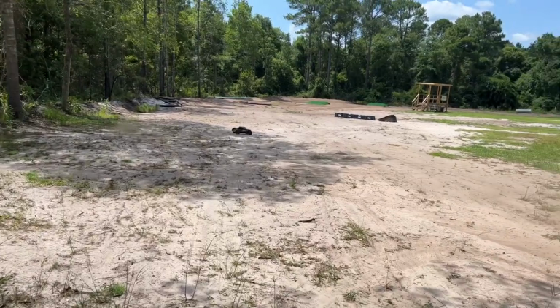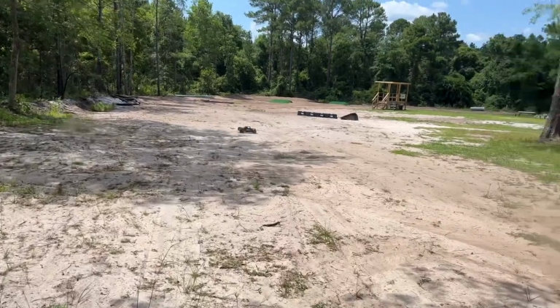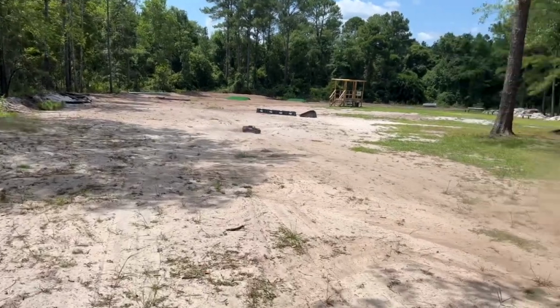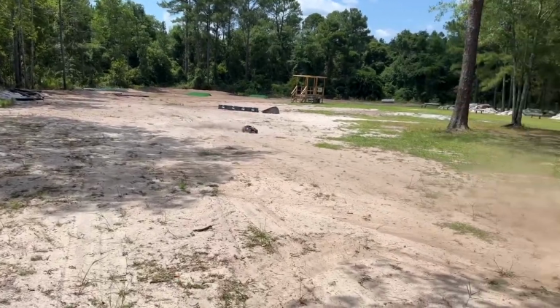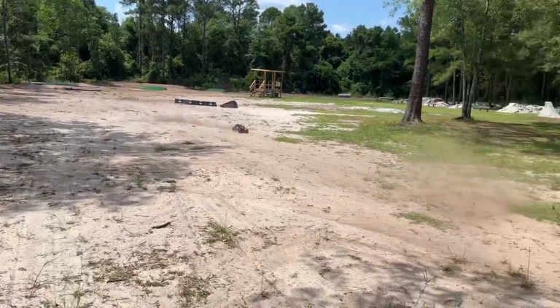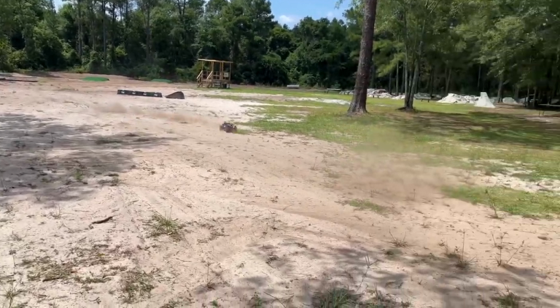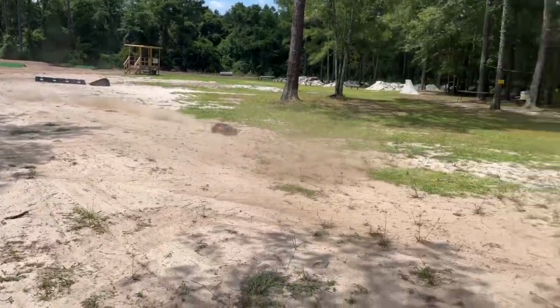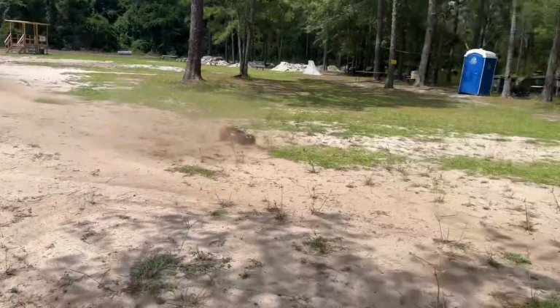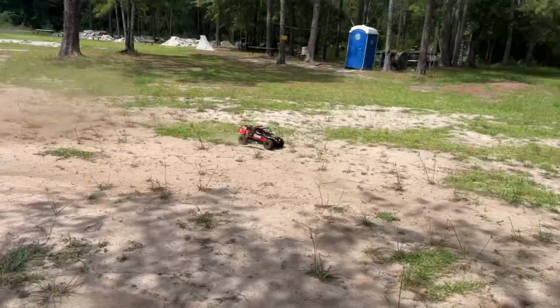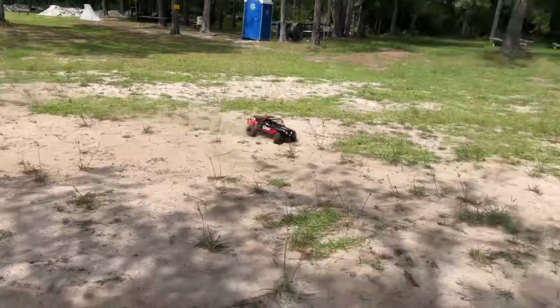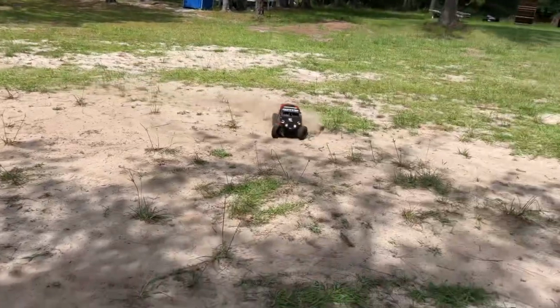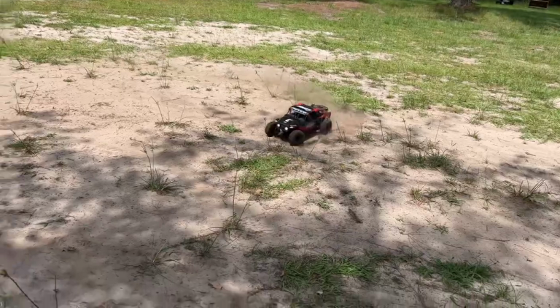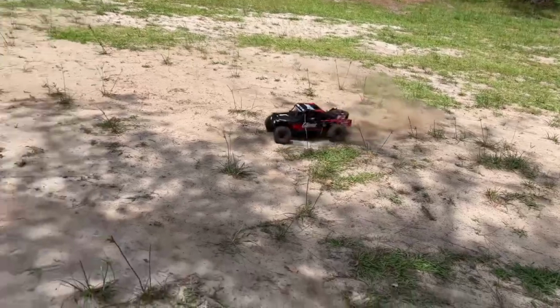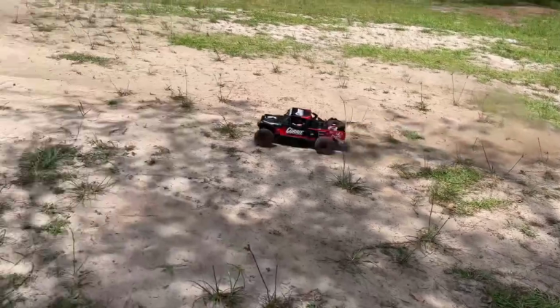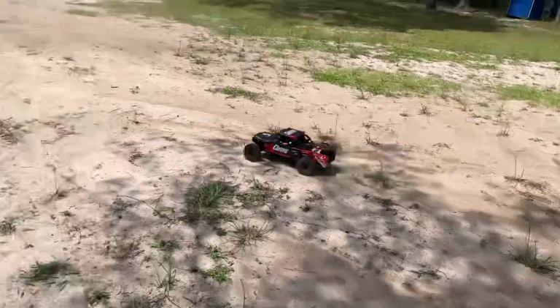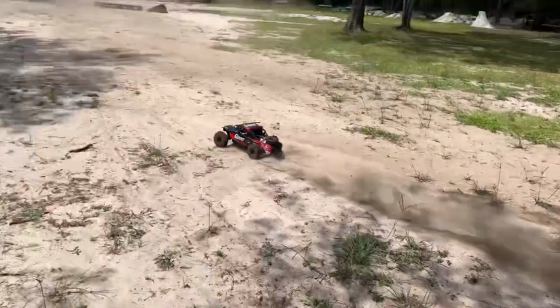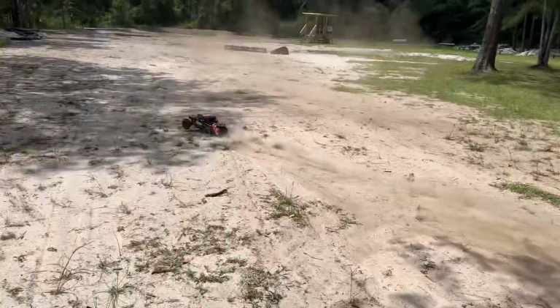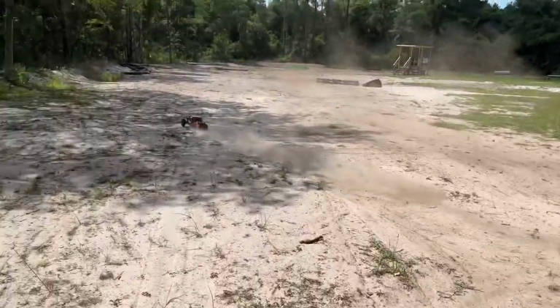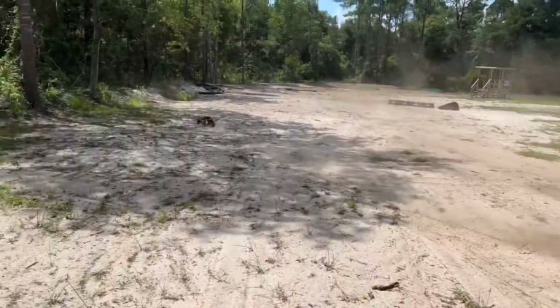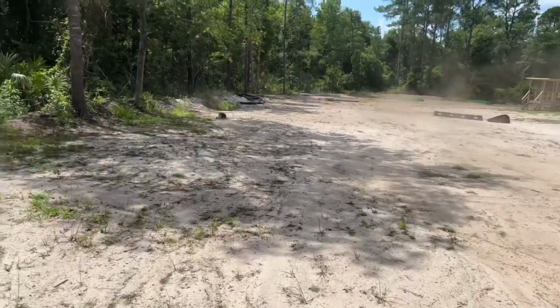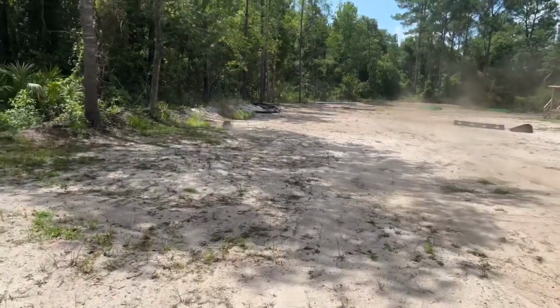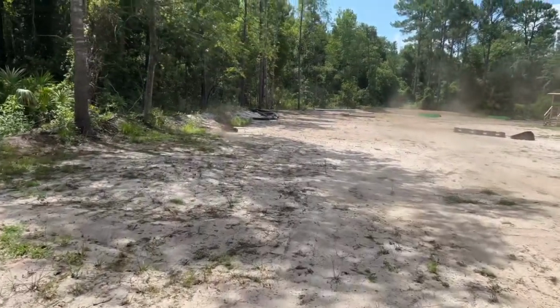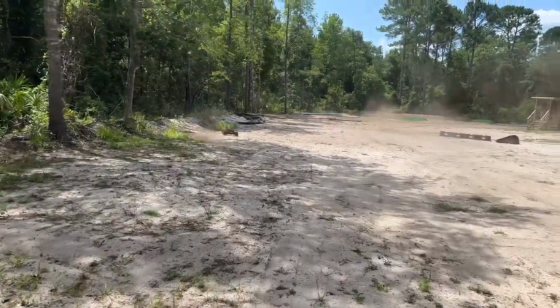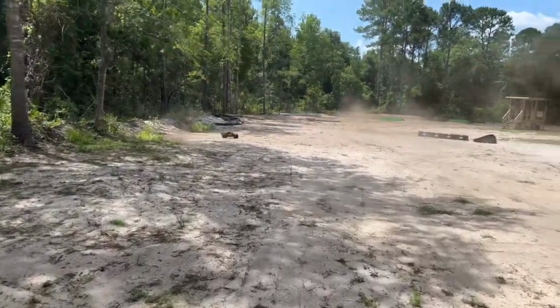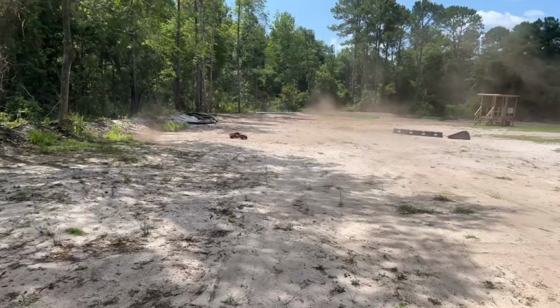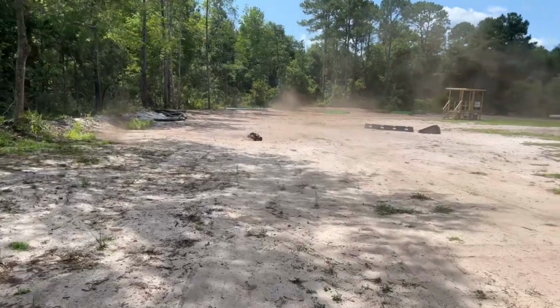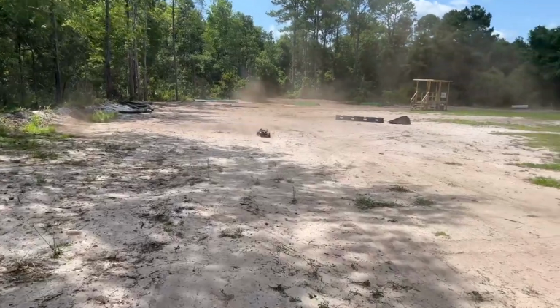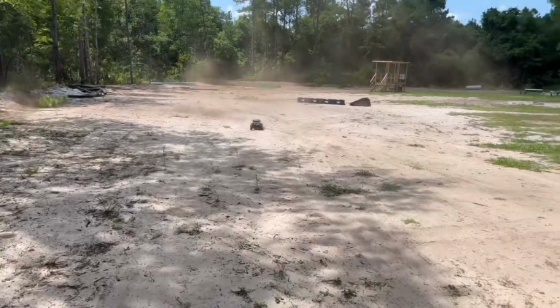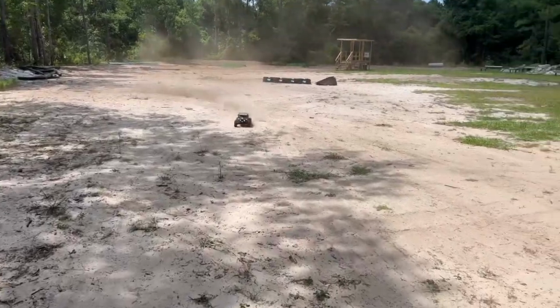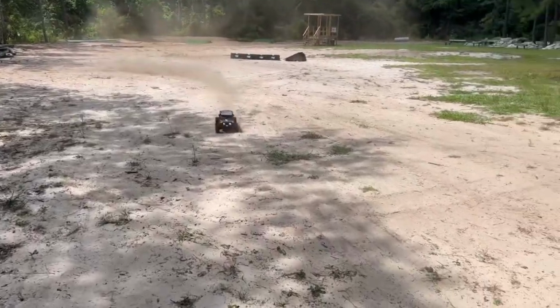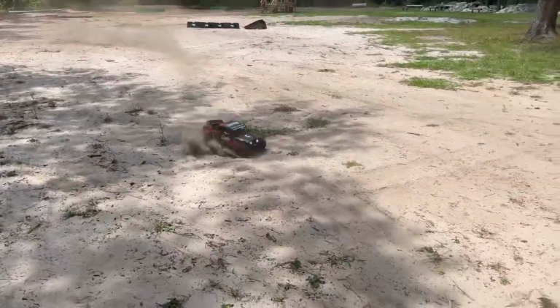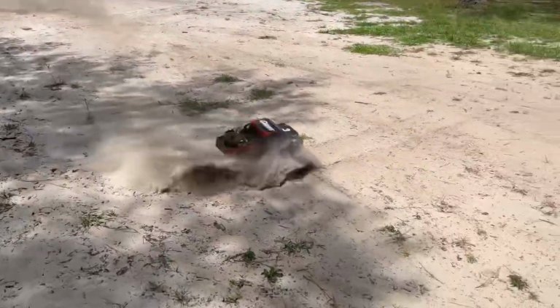I can already tell it's flatter on the launch. It's not picking up that left tire as bad. Still got a little bit of flex to it, so that's a good thing because you want it to be able to move.